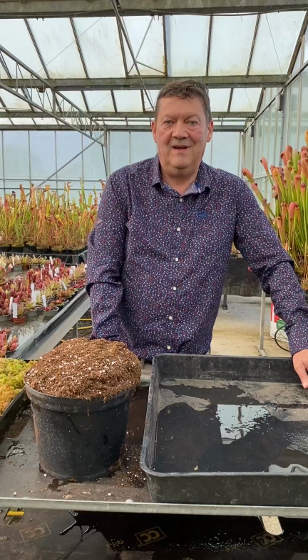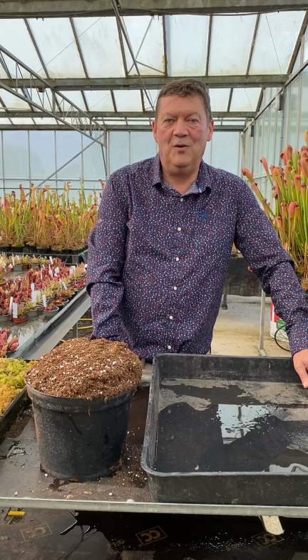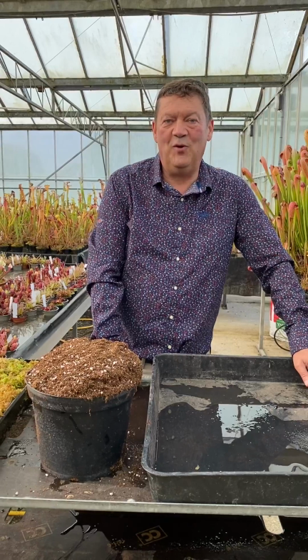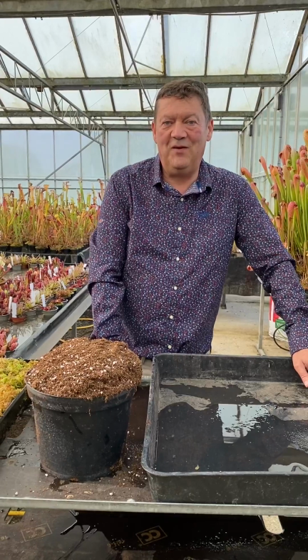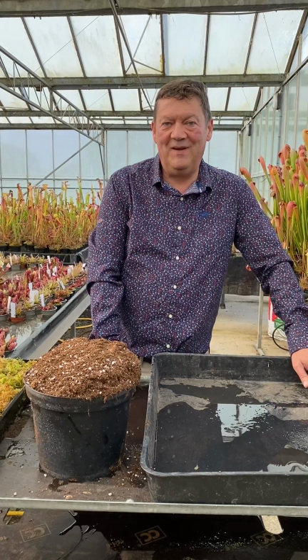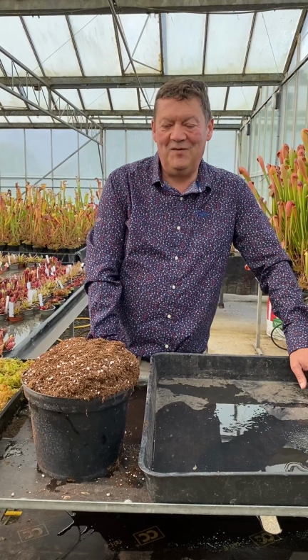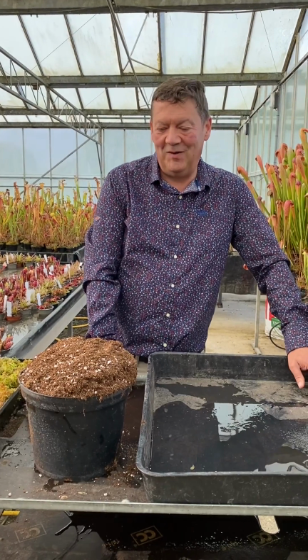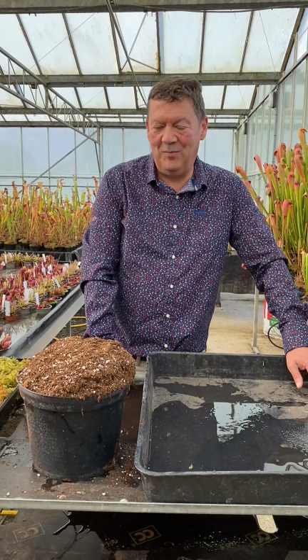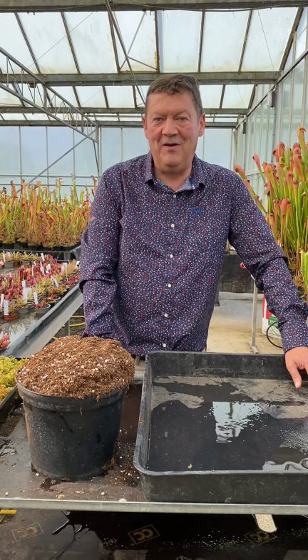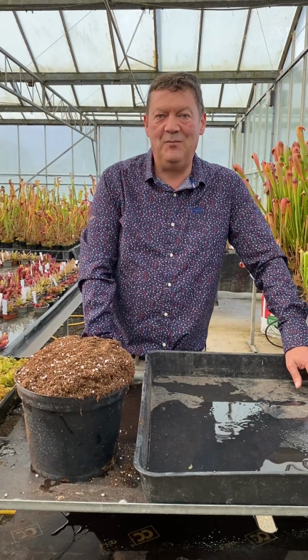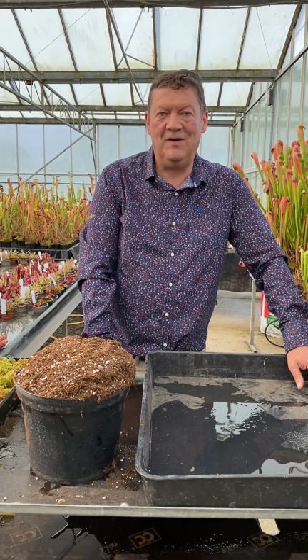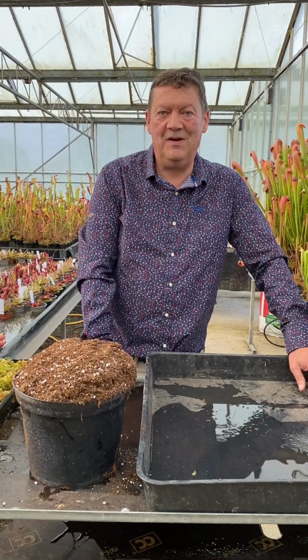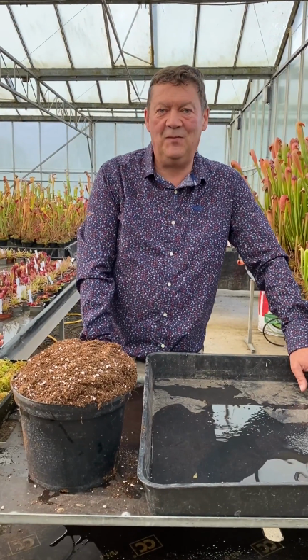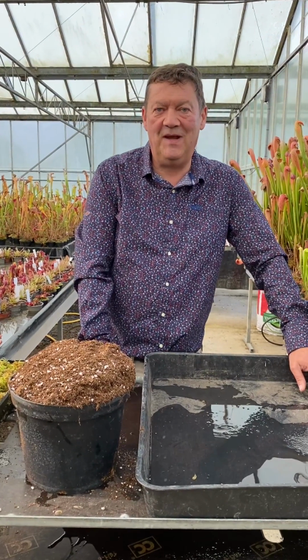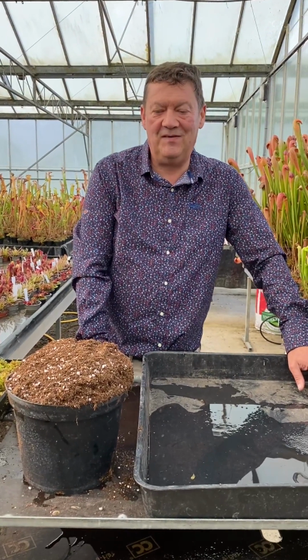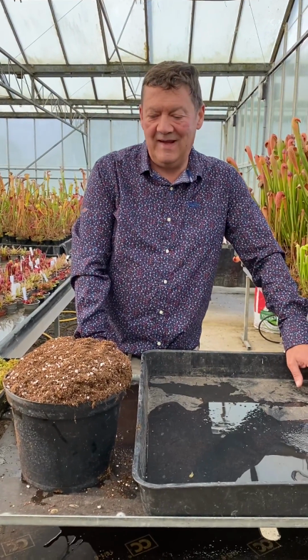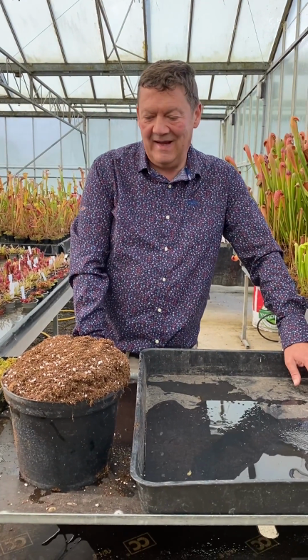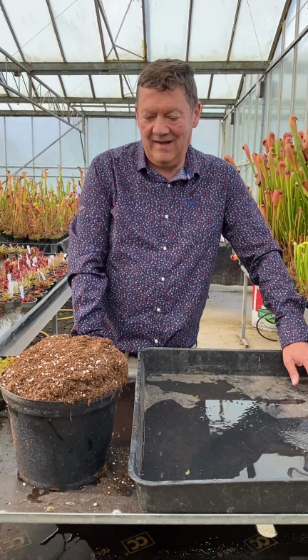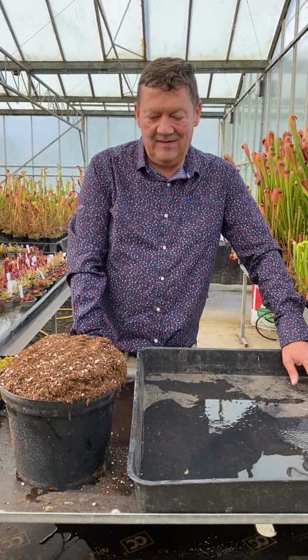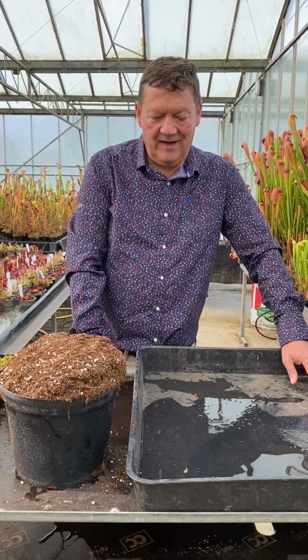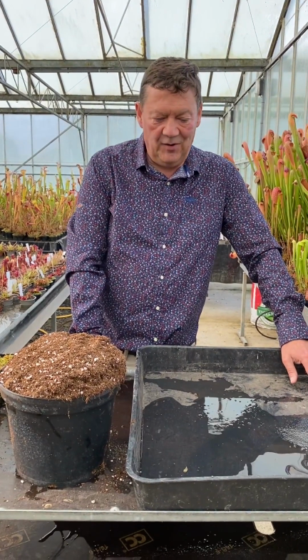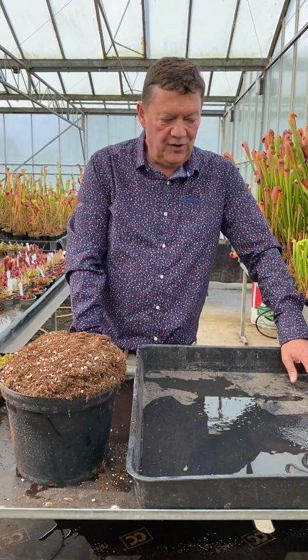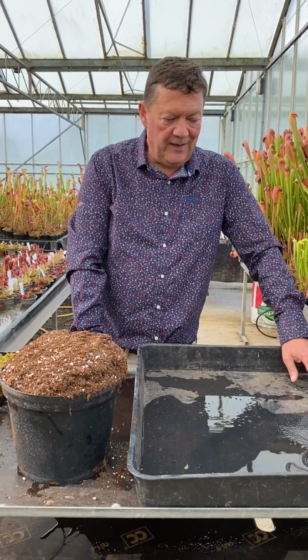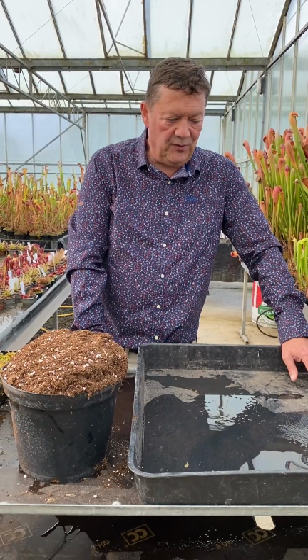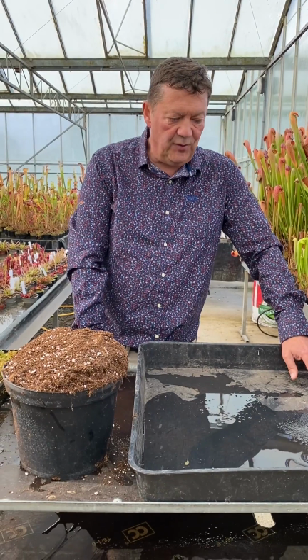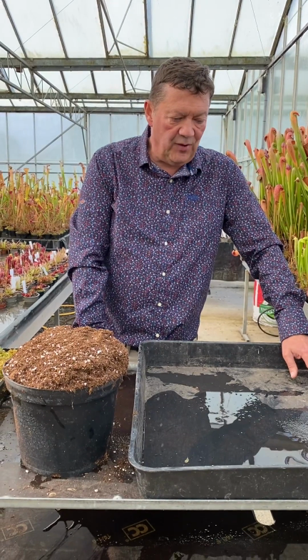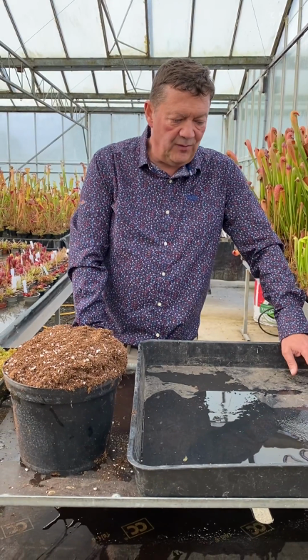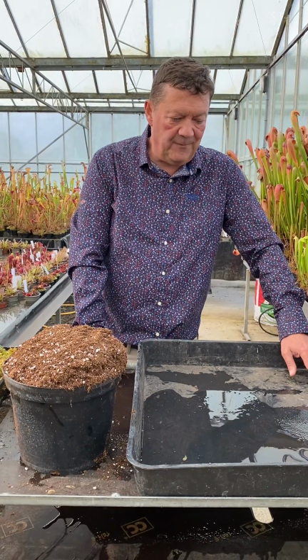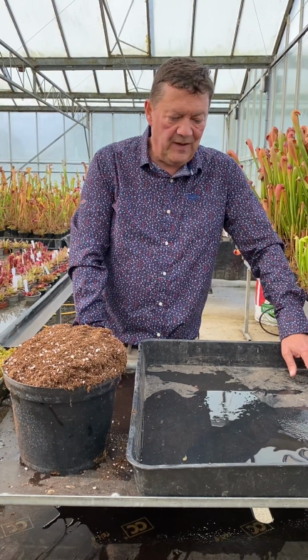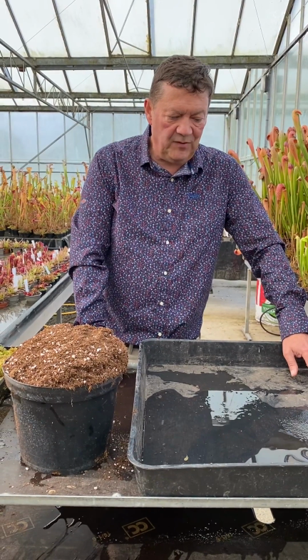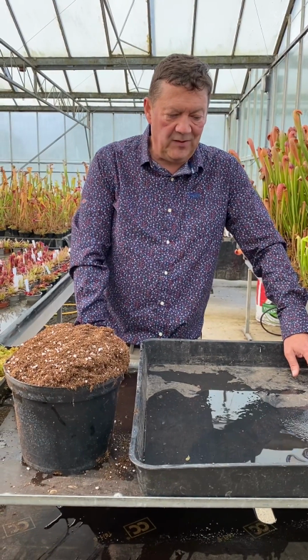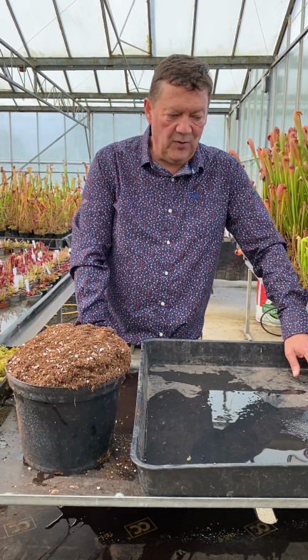Good morning everyone. It's Matt Soper here at Hampshire Carnivorous Plants, and today I'm going to show you how to grow your own sphagnum moss.